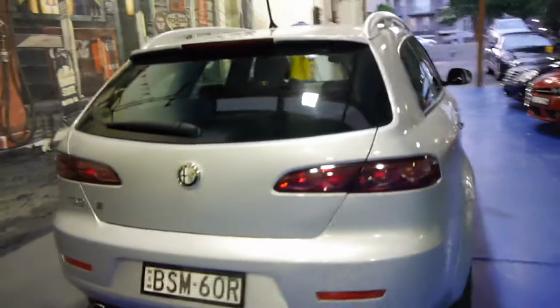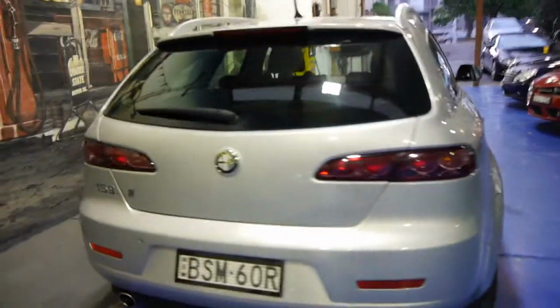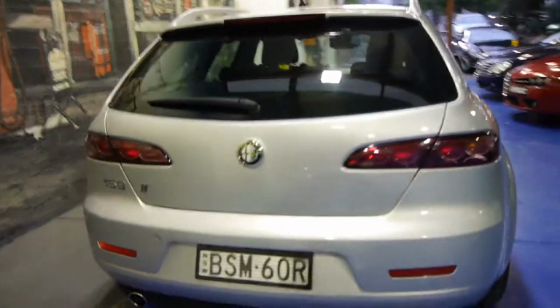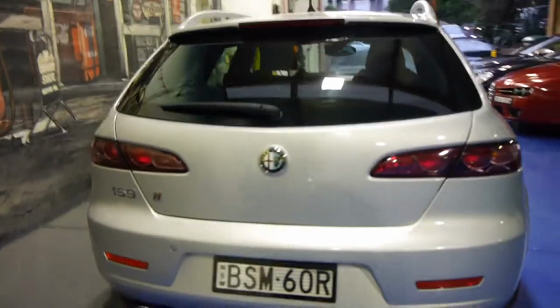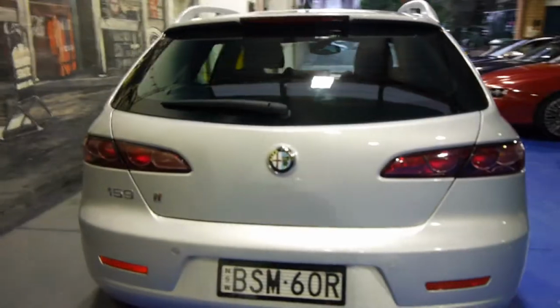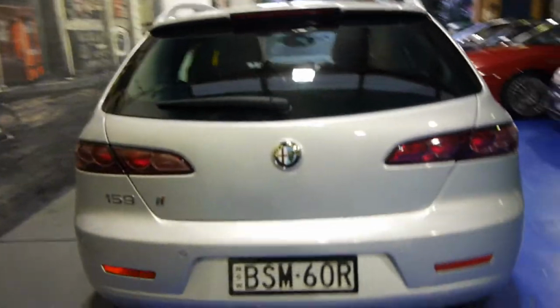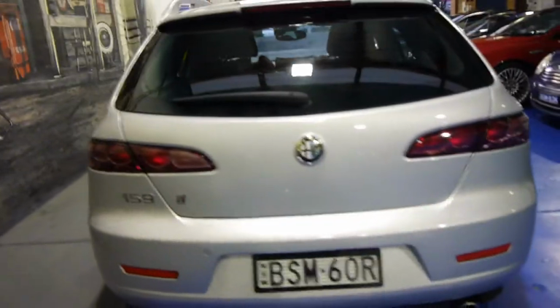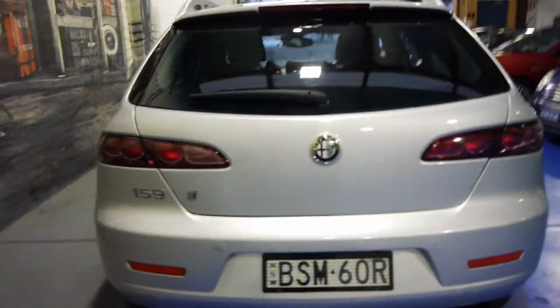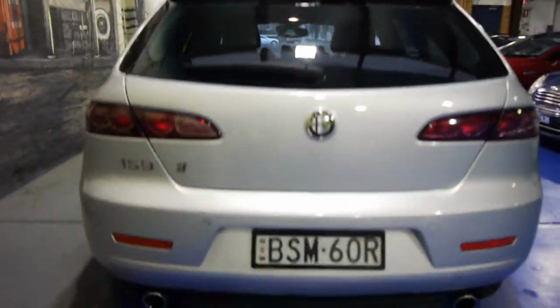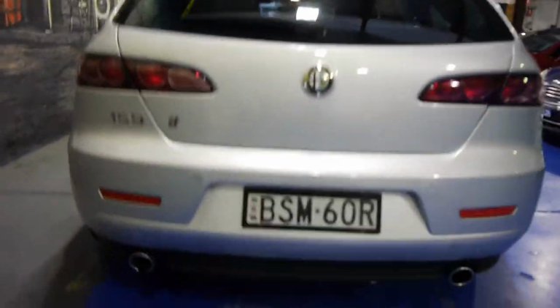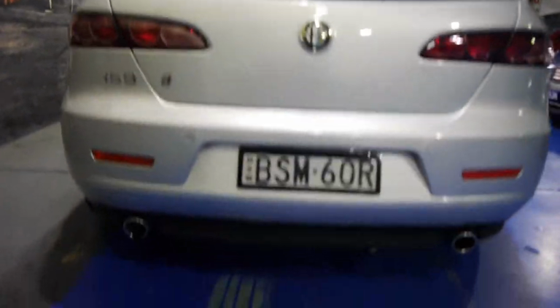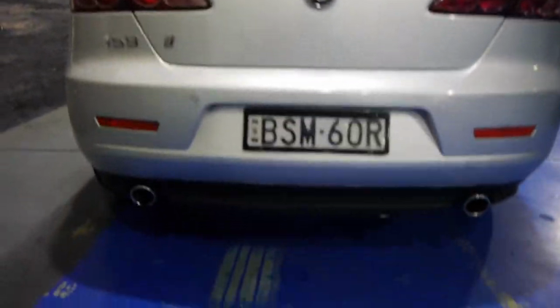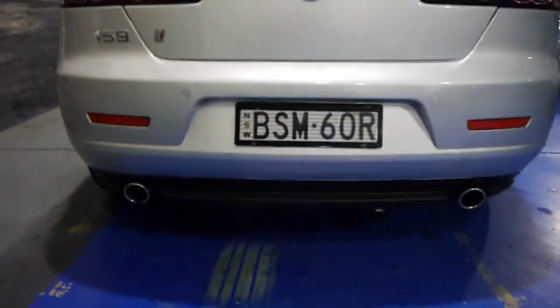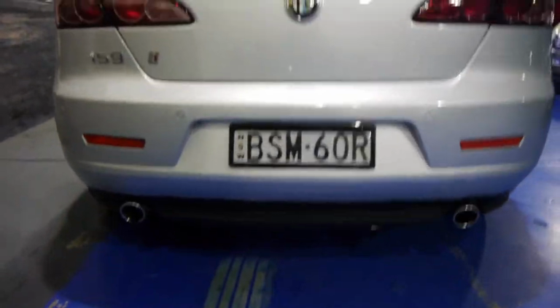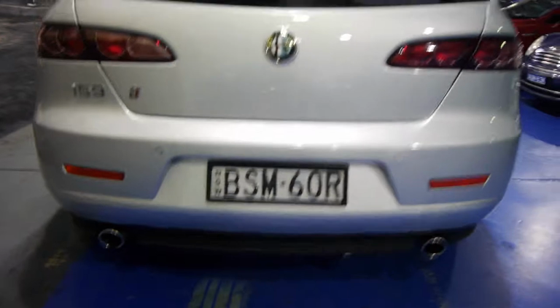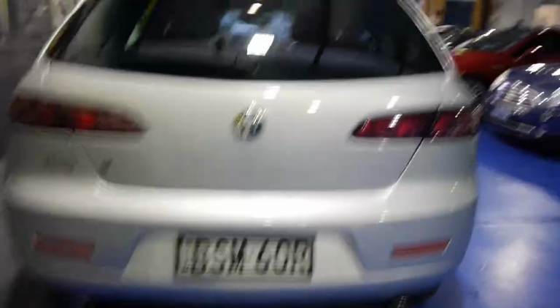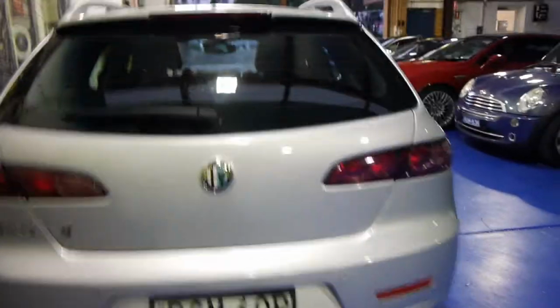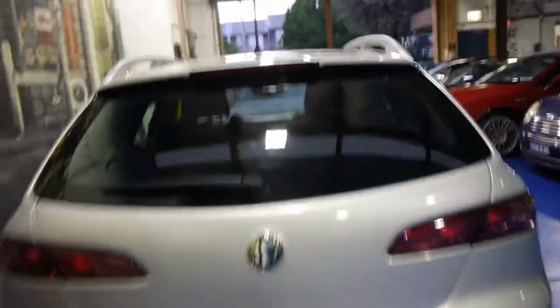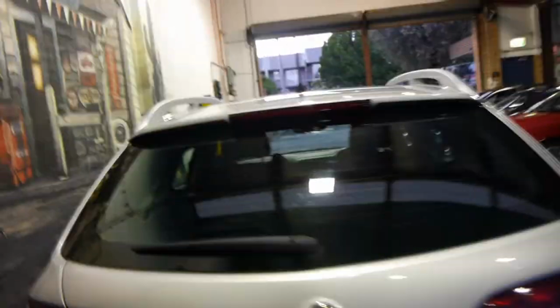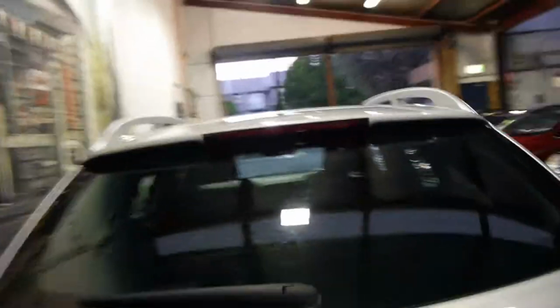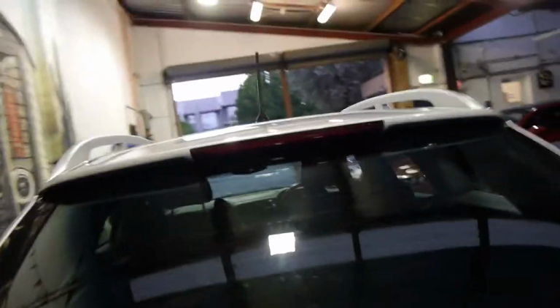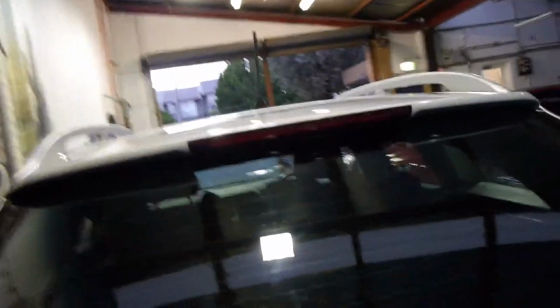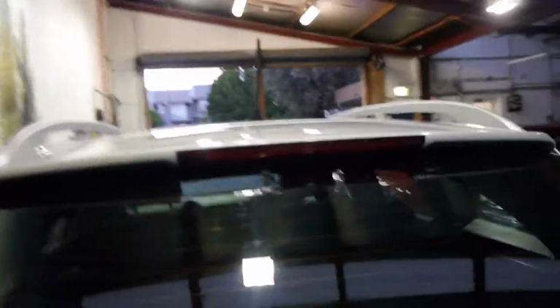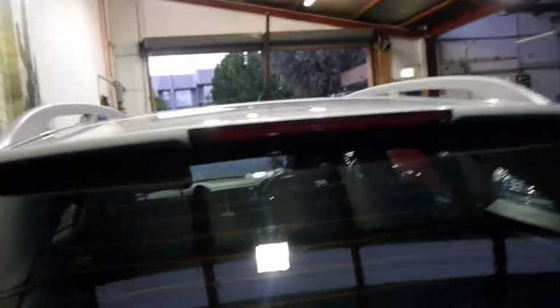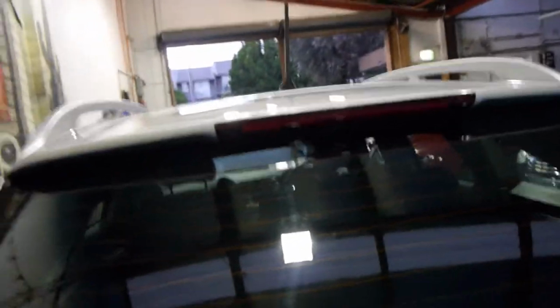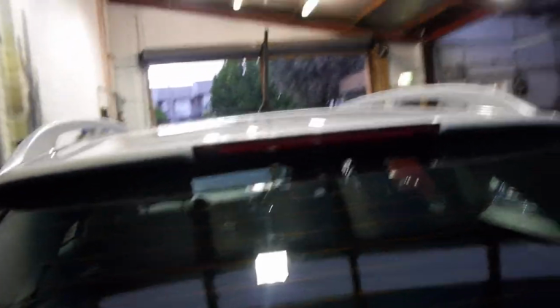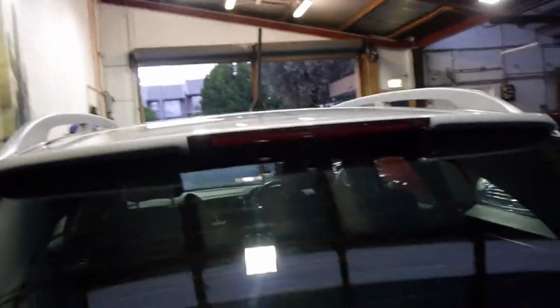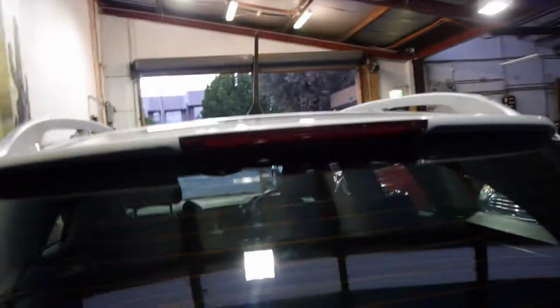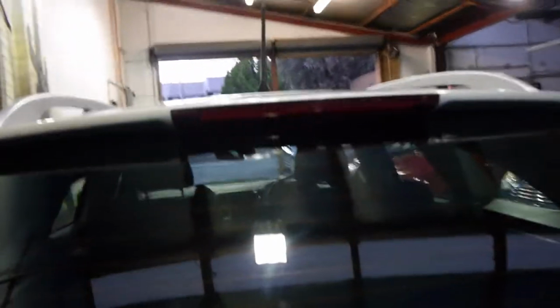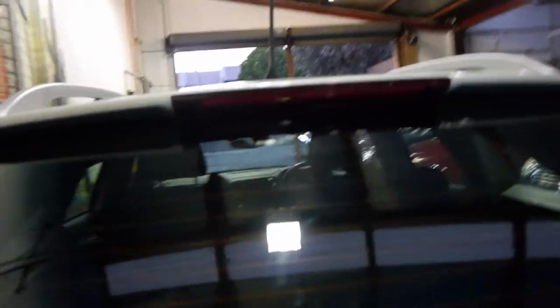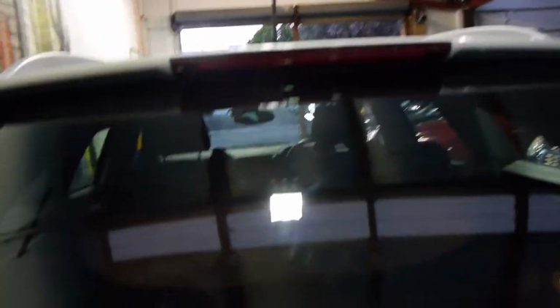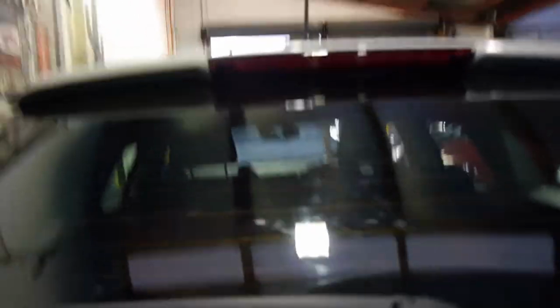It also comes with the unique TI badging and as you can see you've got the twin exhausts. I think the wagons are such good value and I personally think the wagon looks better than the sedan.